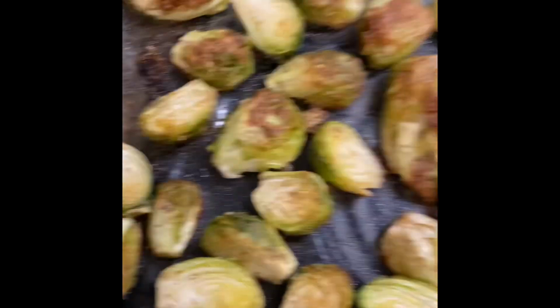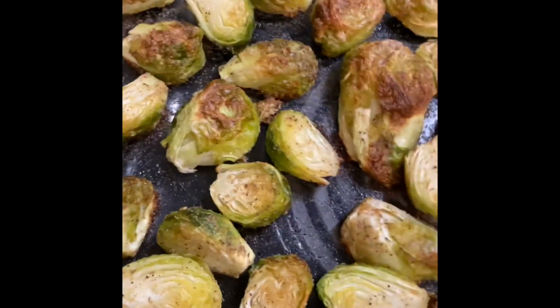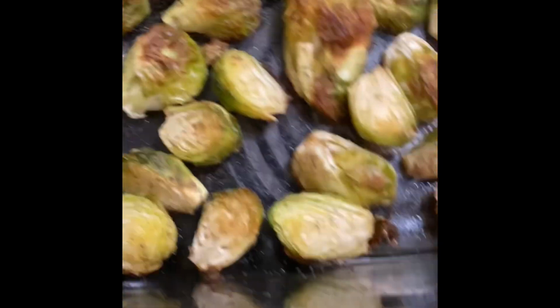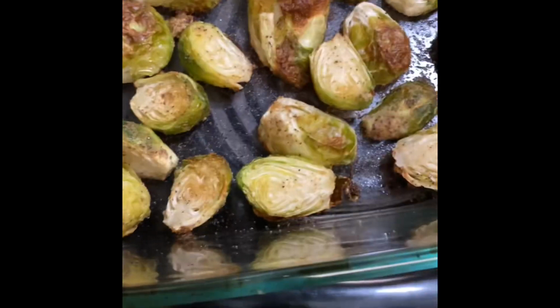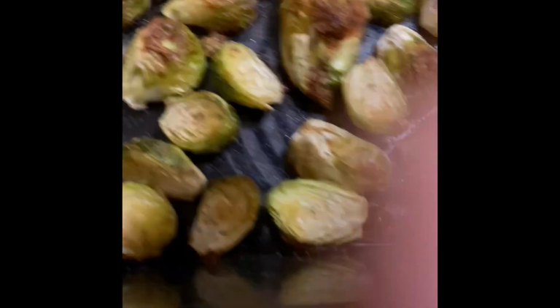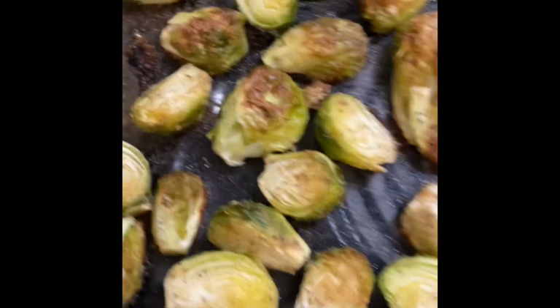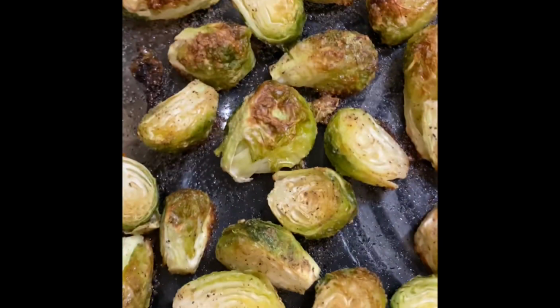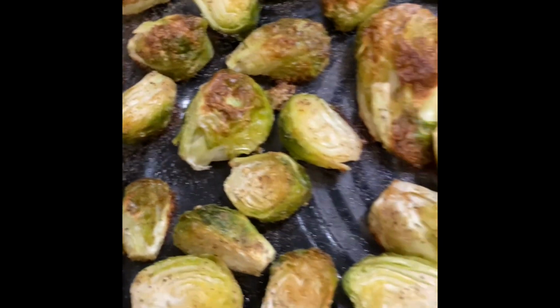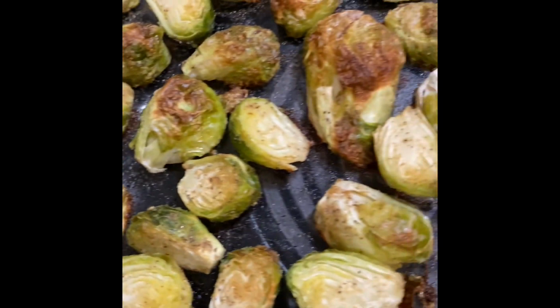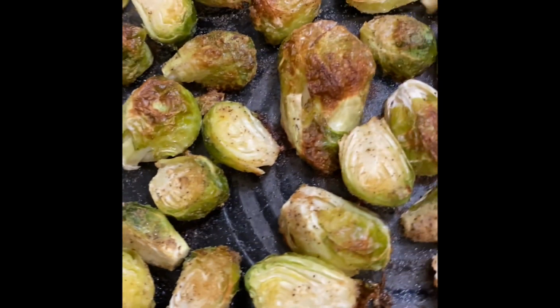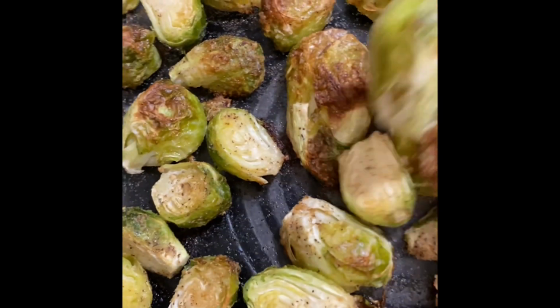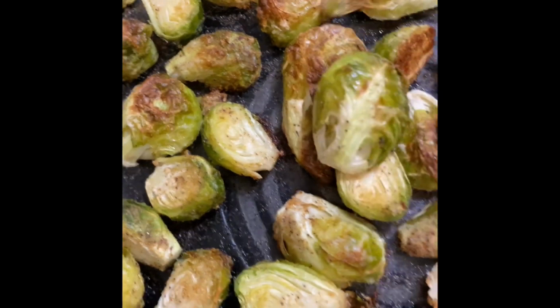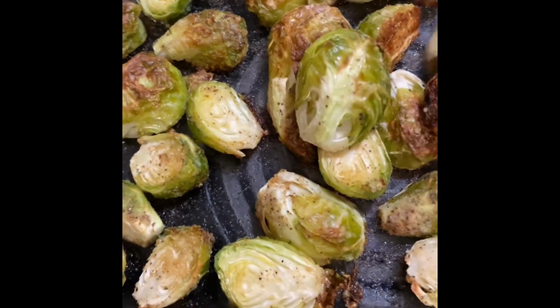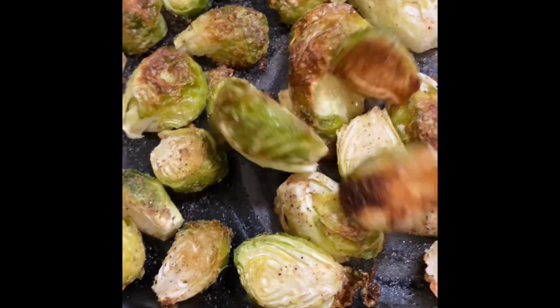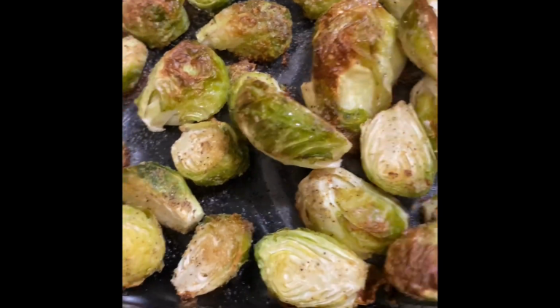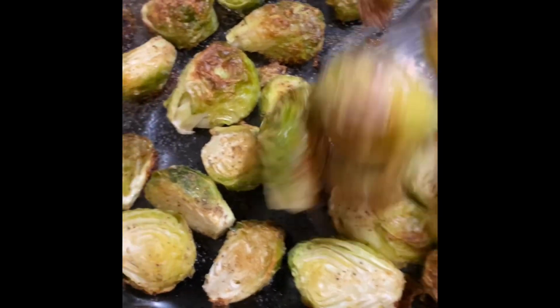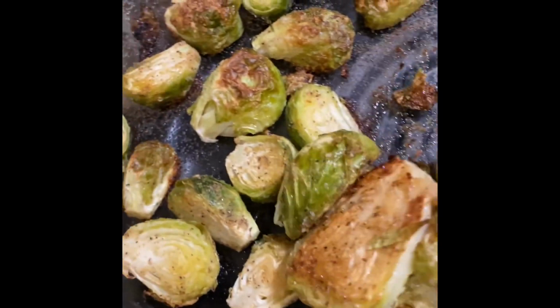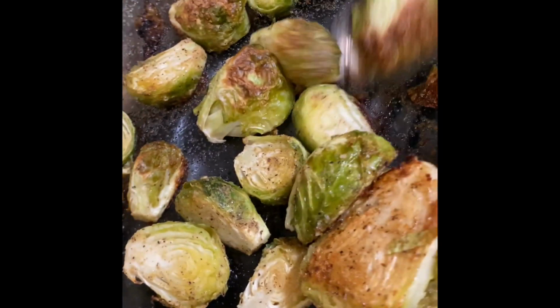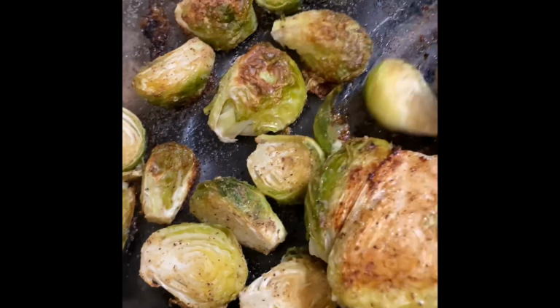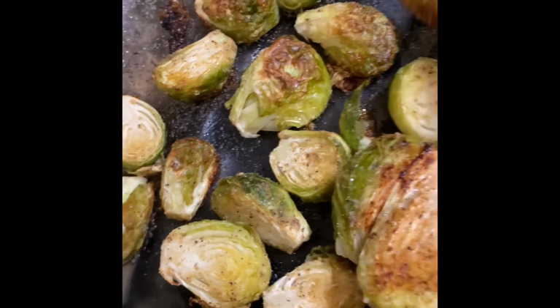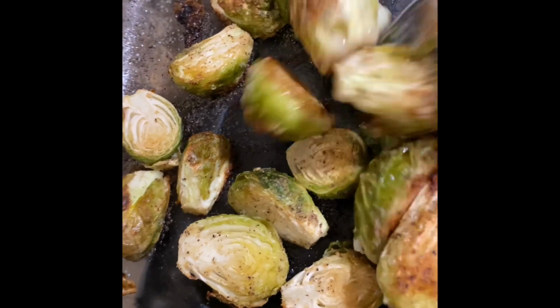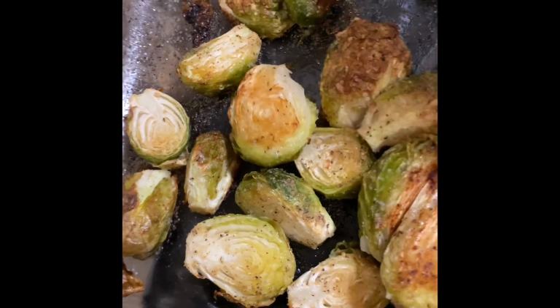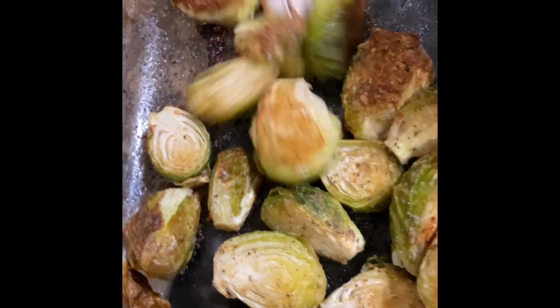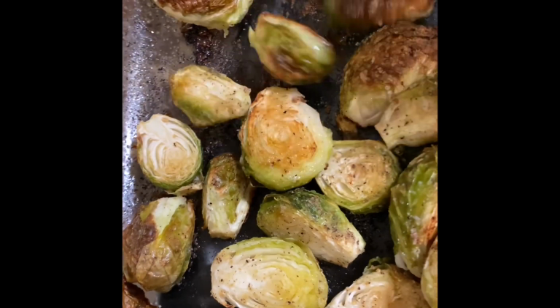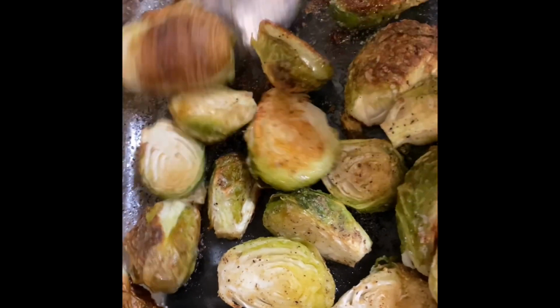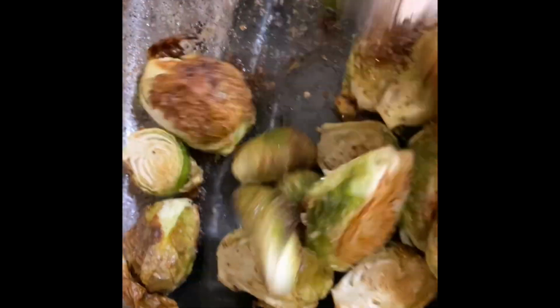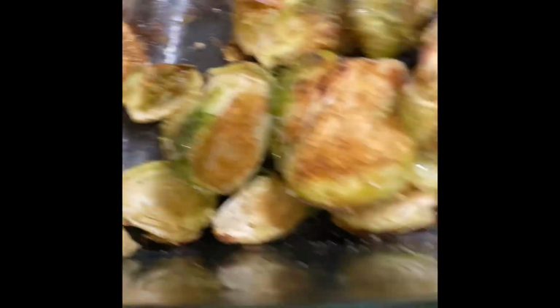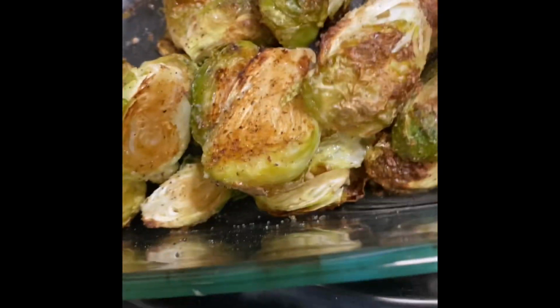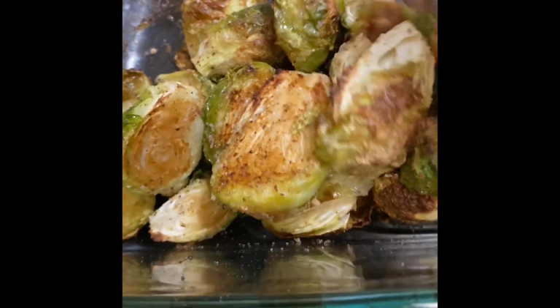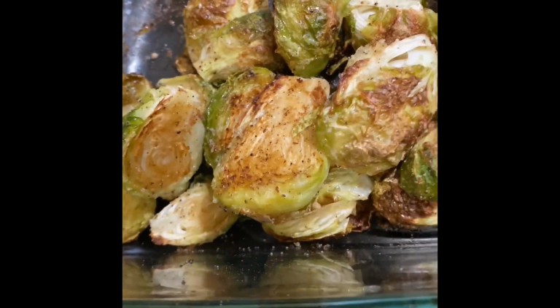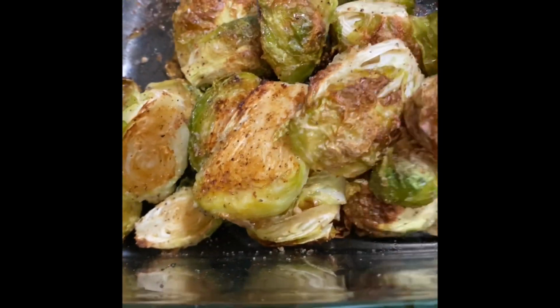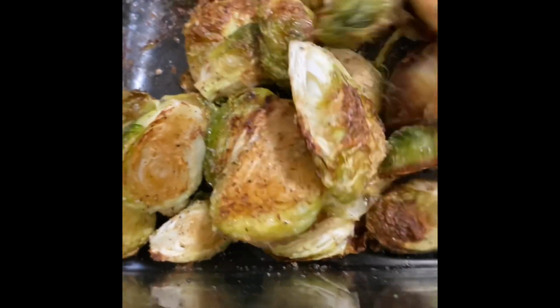And there you have it — nice and golden brown roasted garlic Brussels sprouts. I hope you guys give this recipe a try and enjoy it as much as I do.